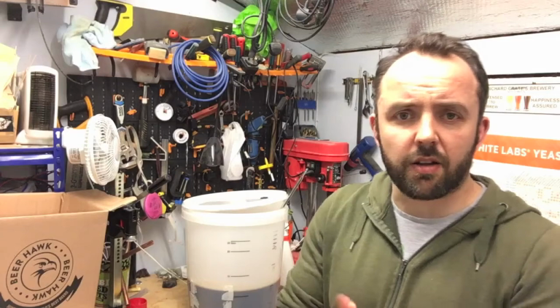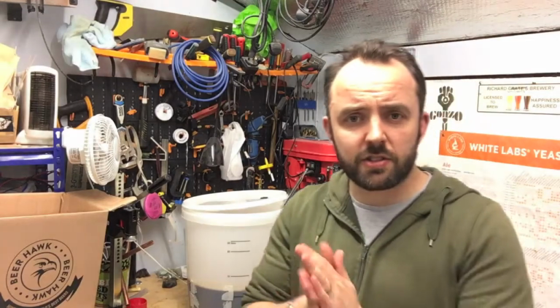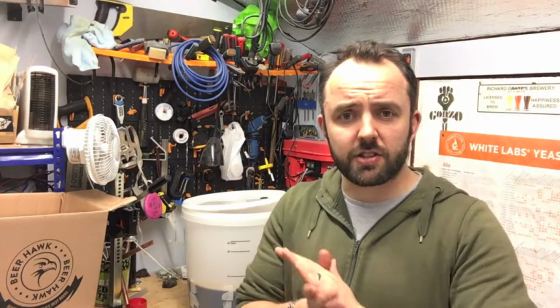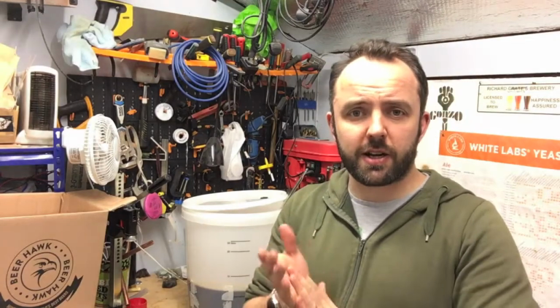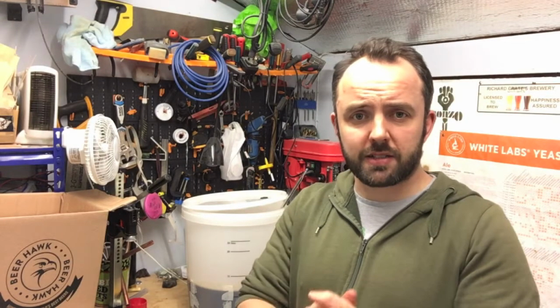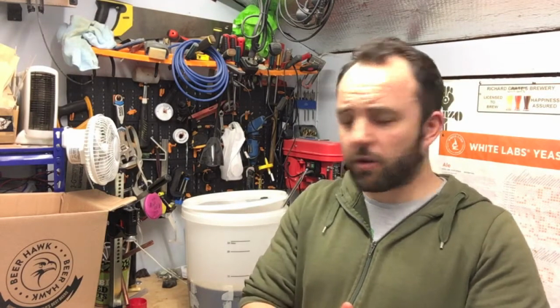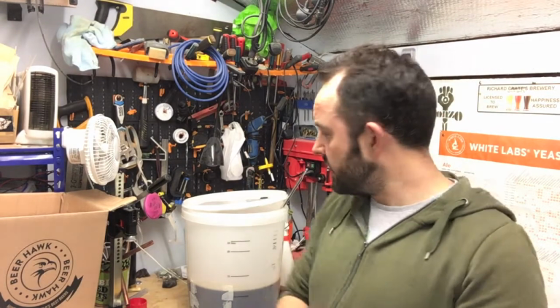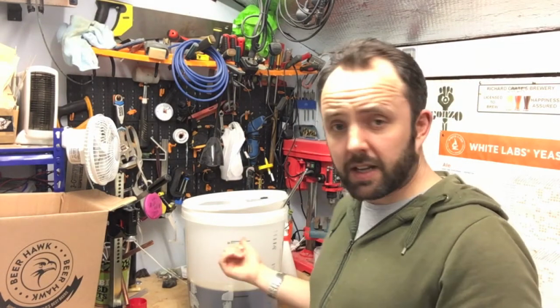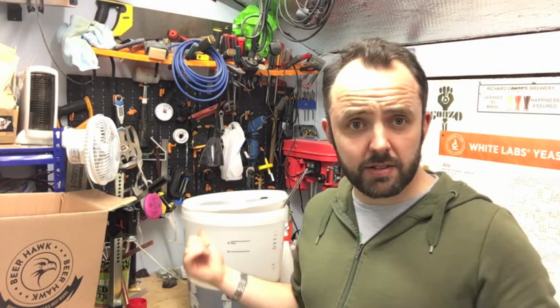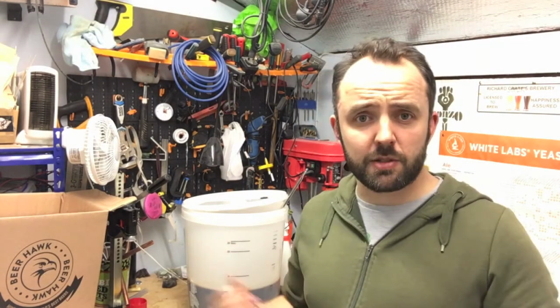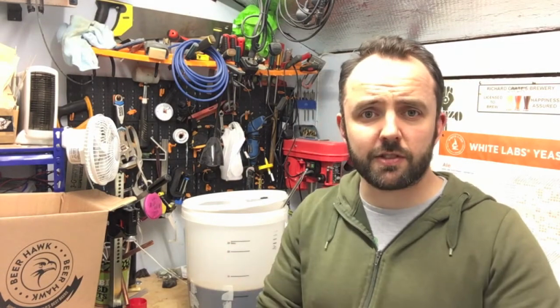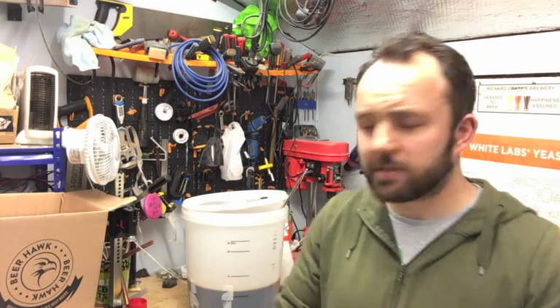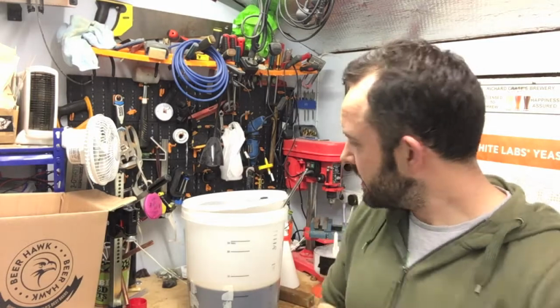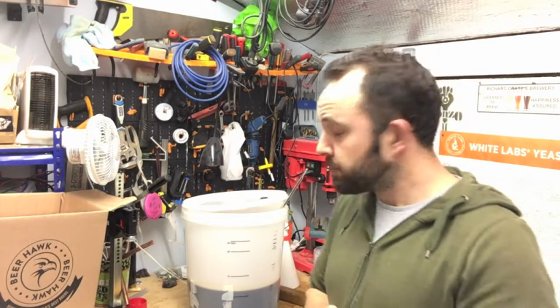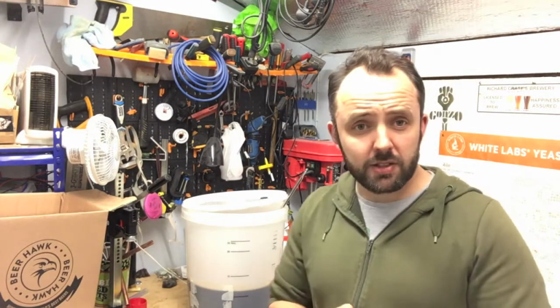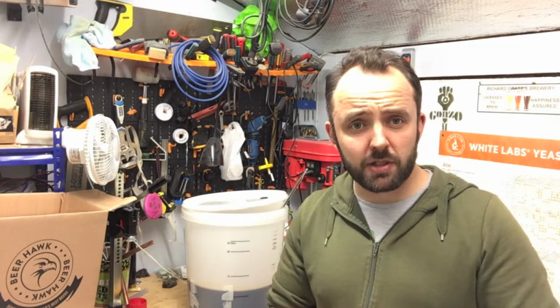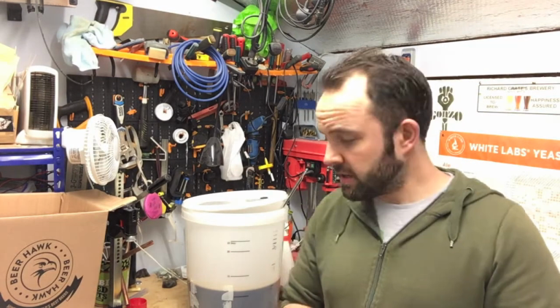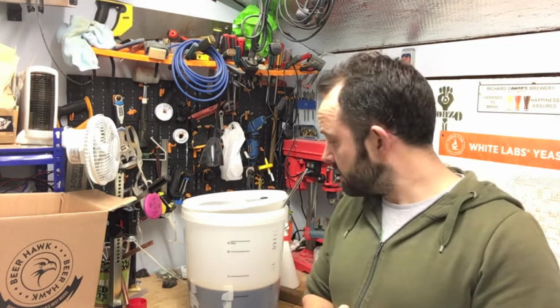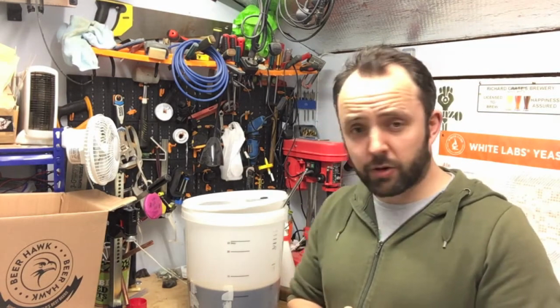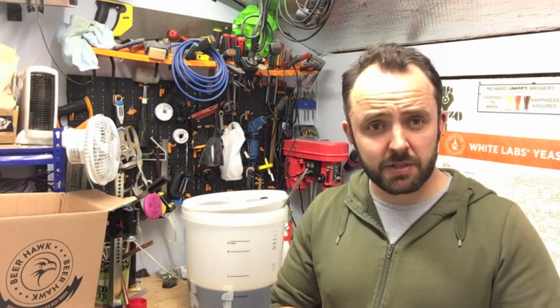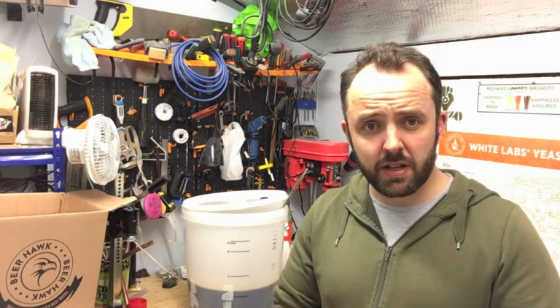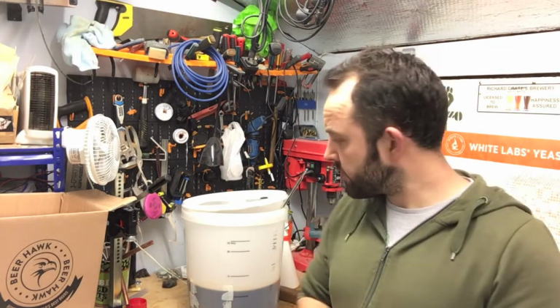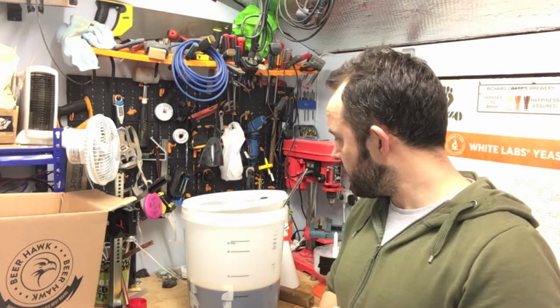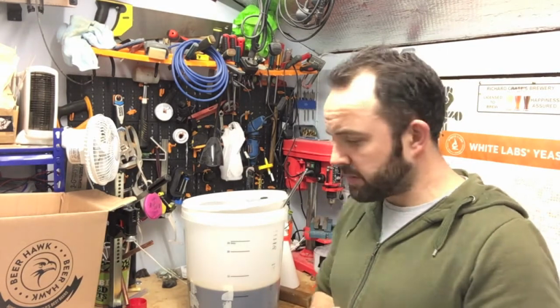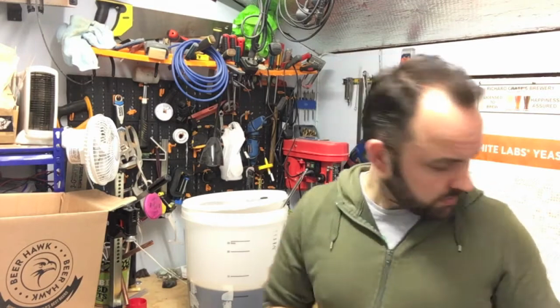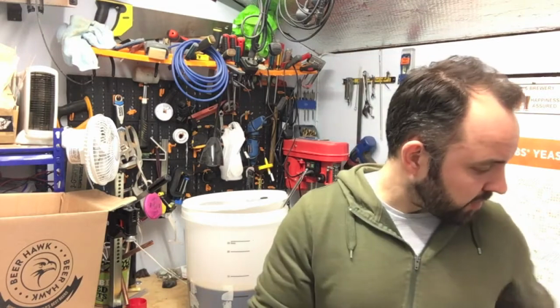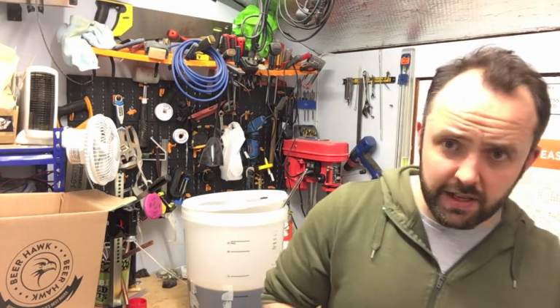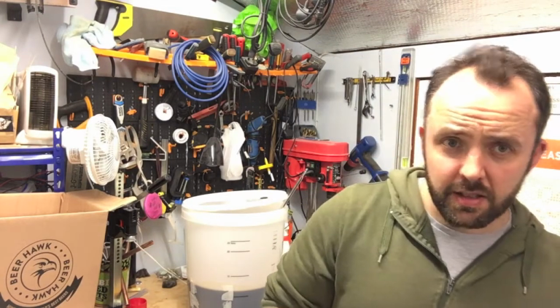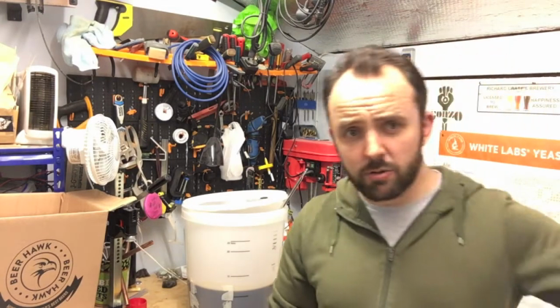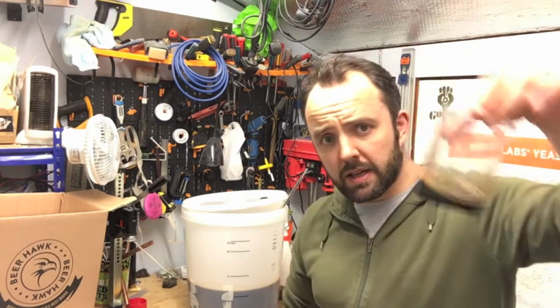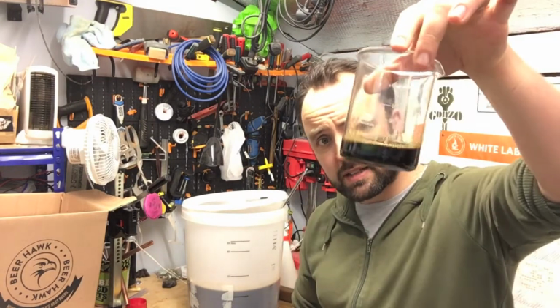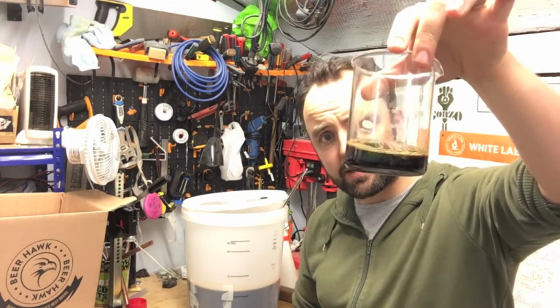Hello everyone, just going to do a quick update tonight on the KBS Kempston Breakfast Stout. It's bottling time, so a quick update on that — how I'm going about bottling and a little taste test.